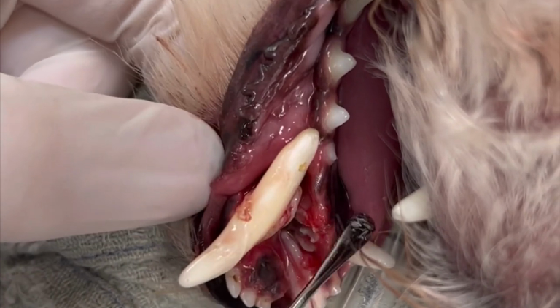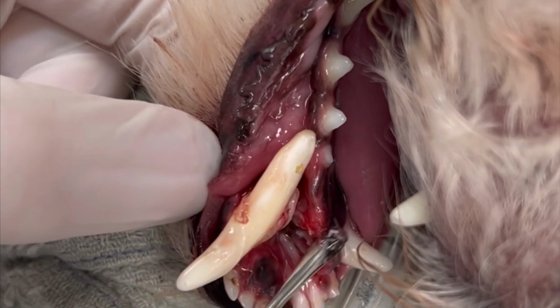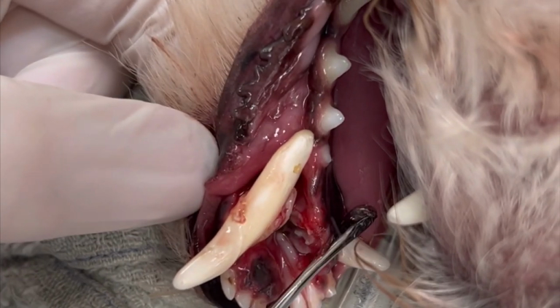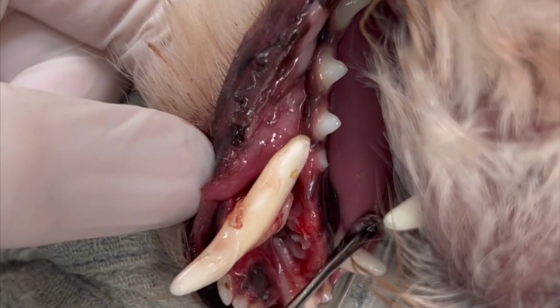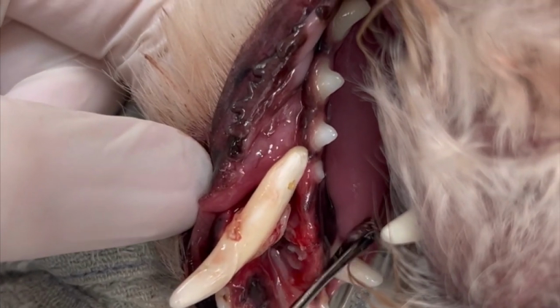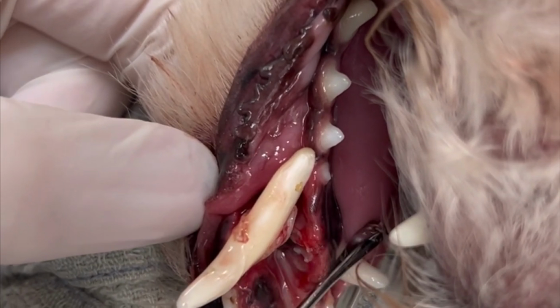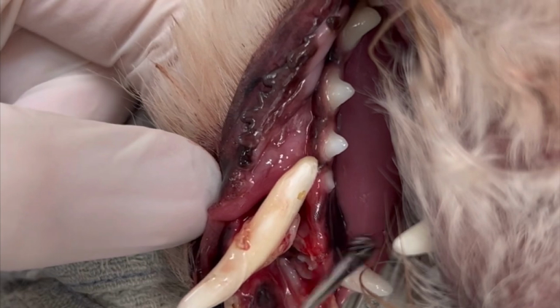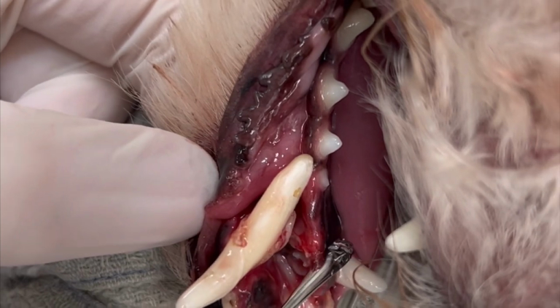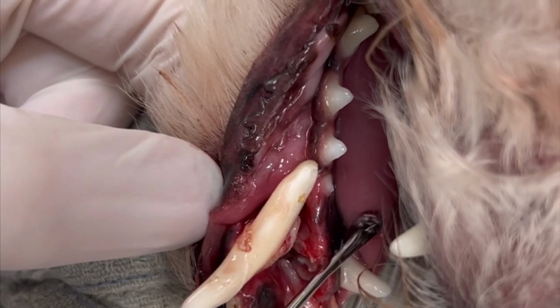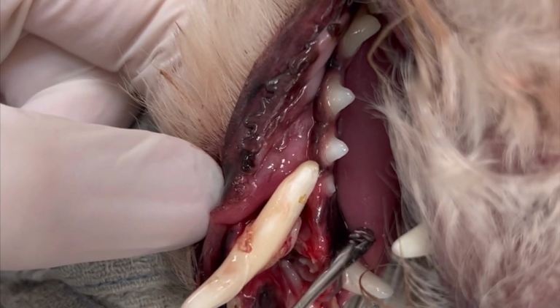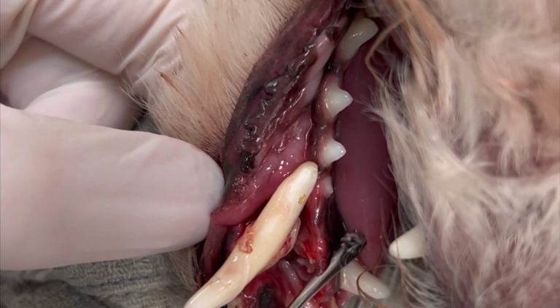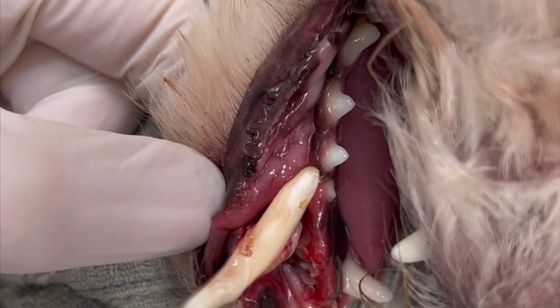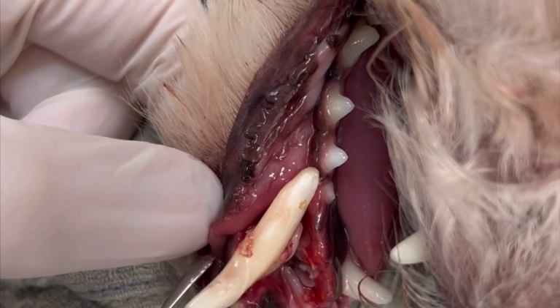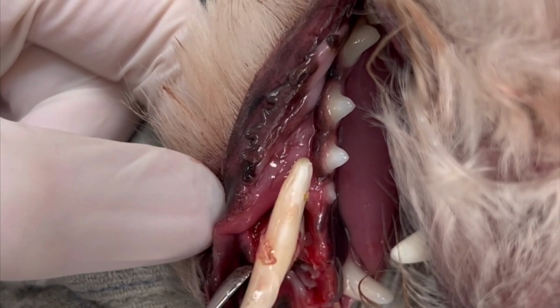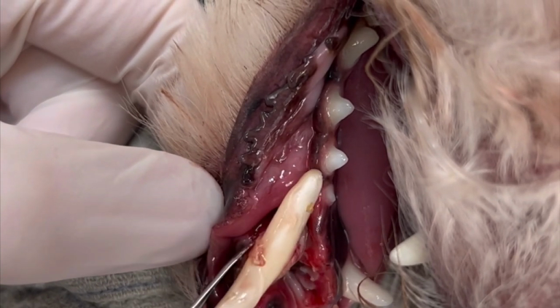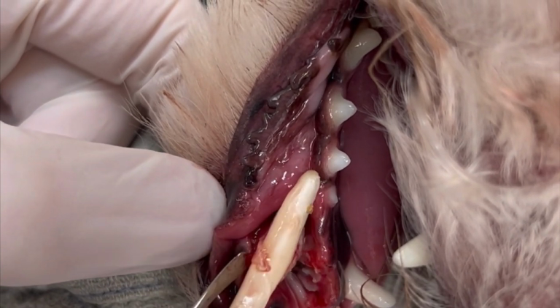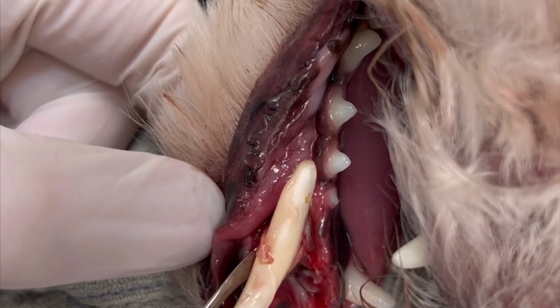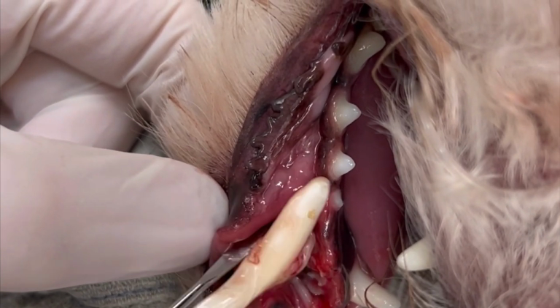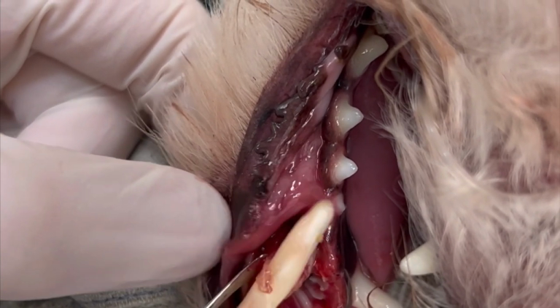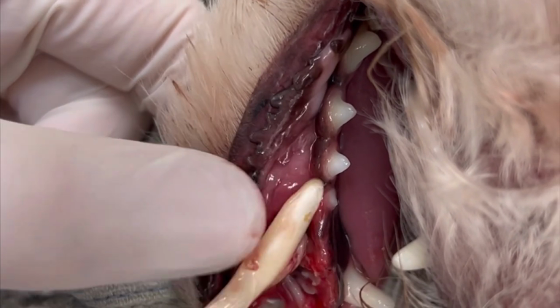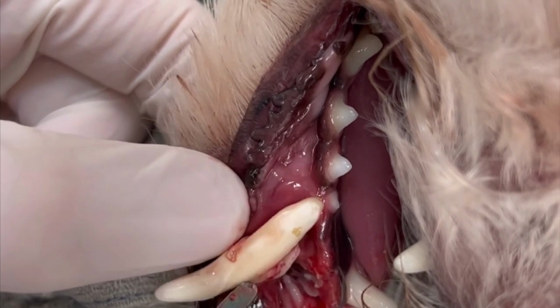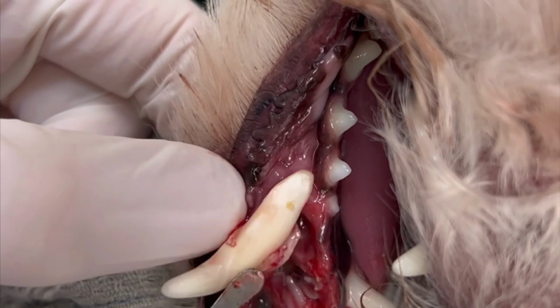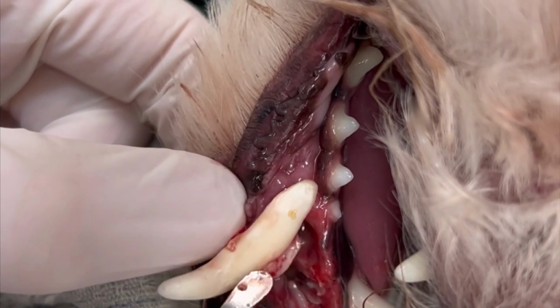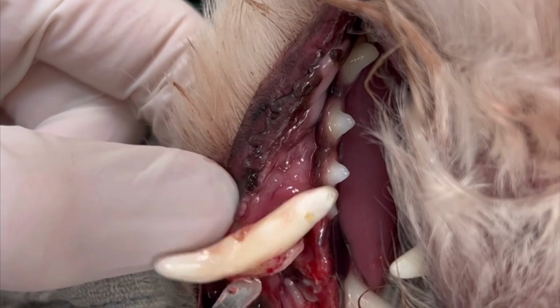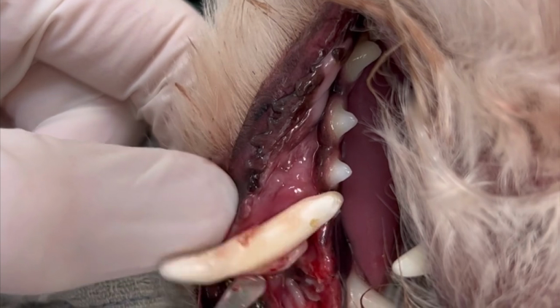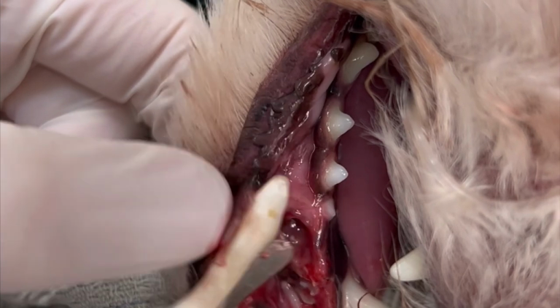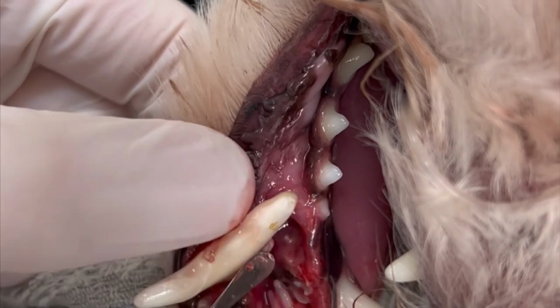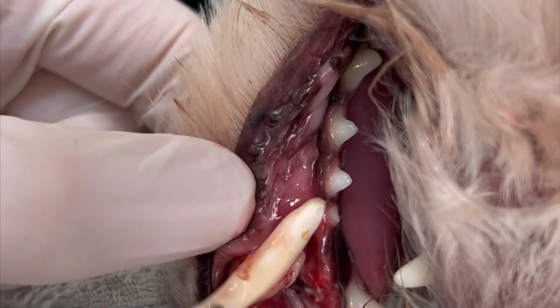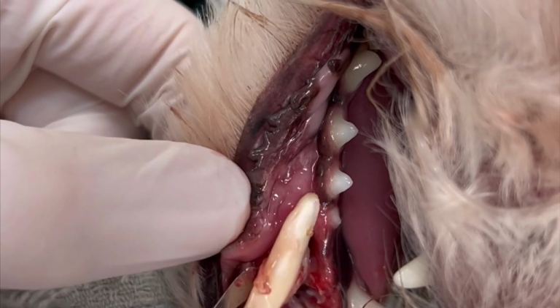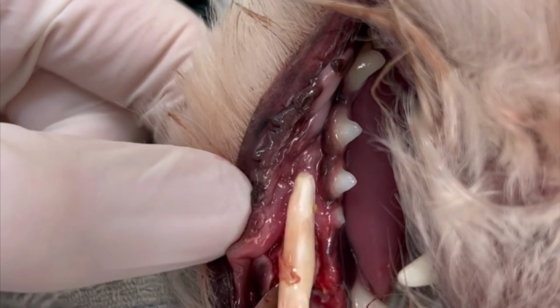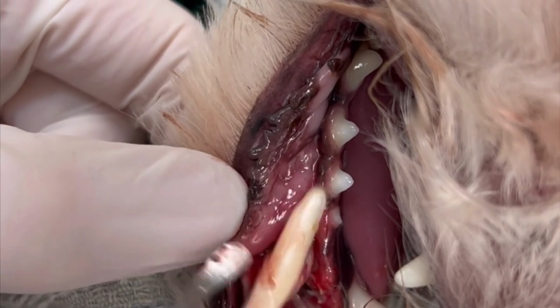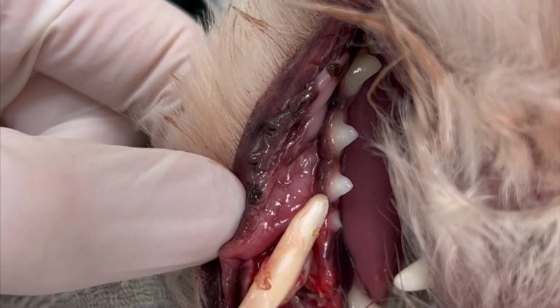We were worried that he may have broken it farther back here behind this canine, but it doesn't appear to be the case on x-ray. We'll put some of the x-ray images in here. We're going to clean this up and get started.